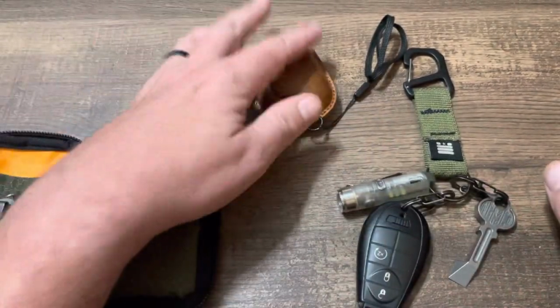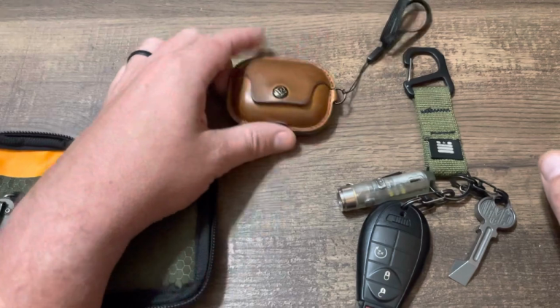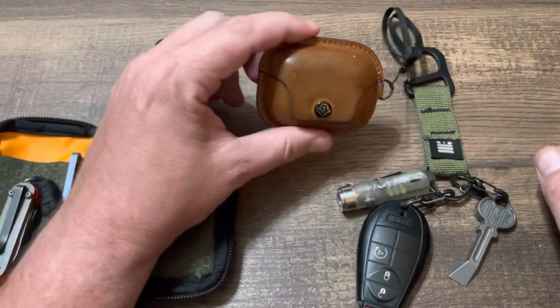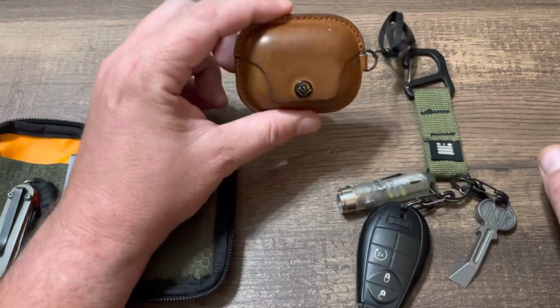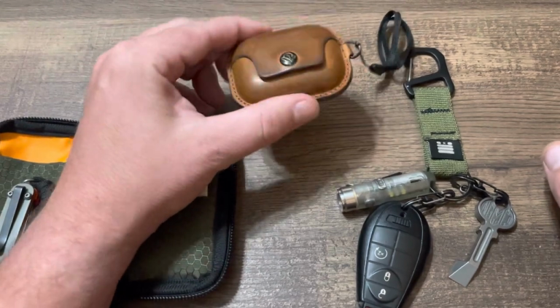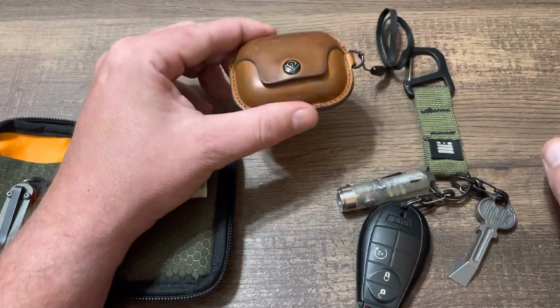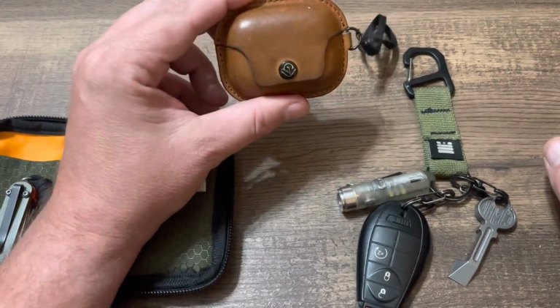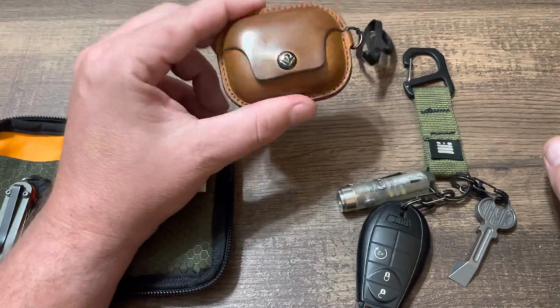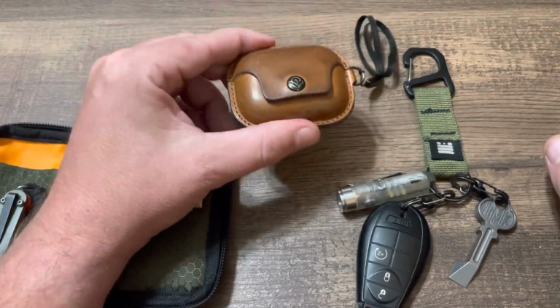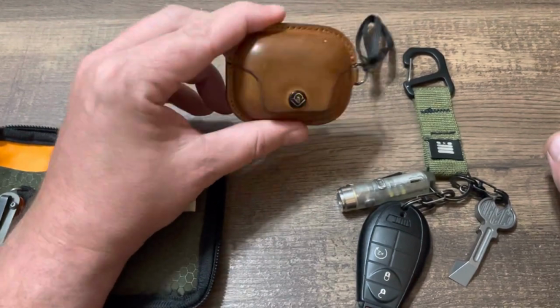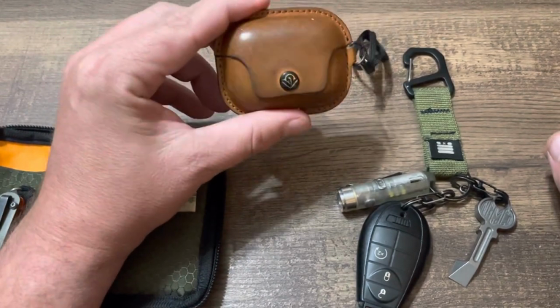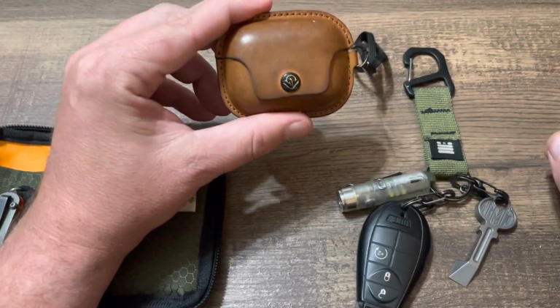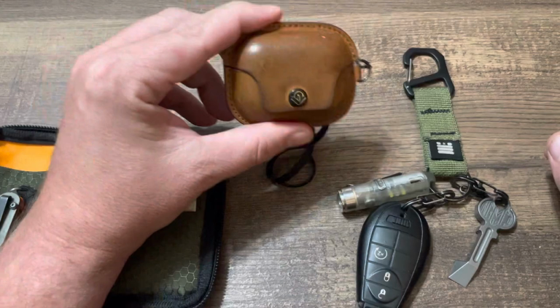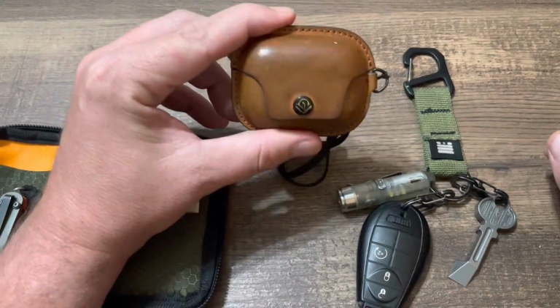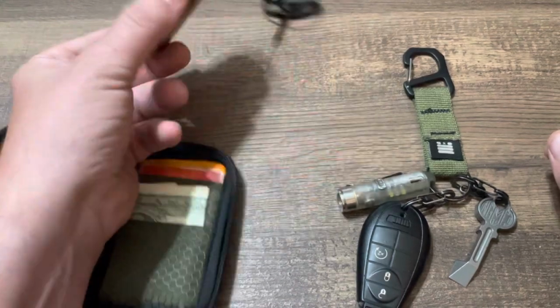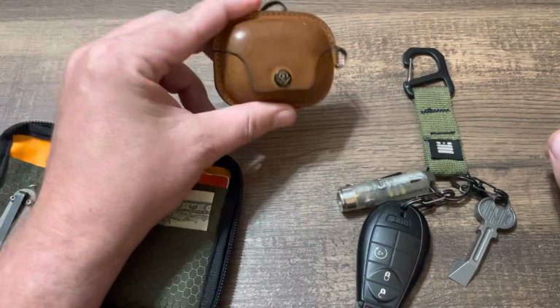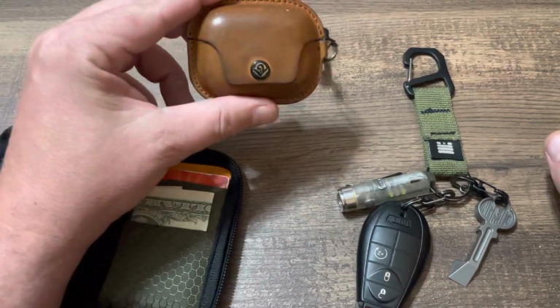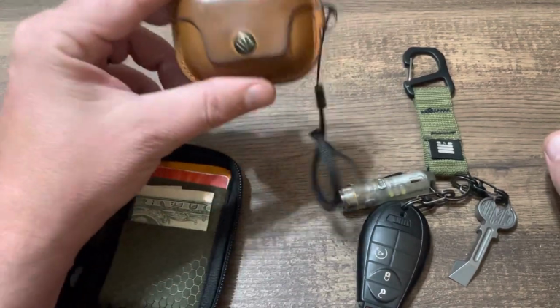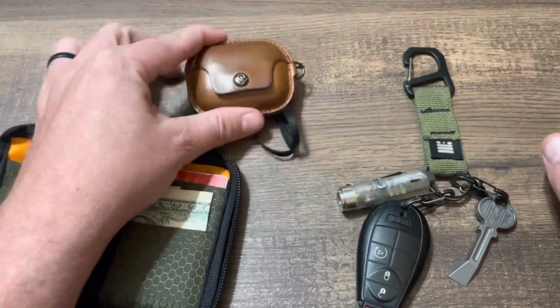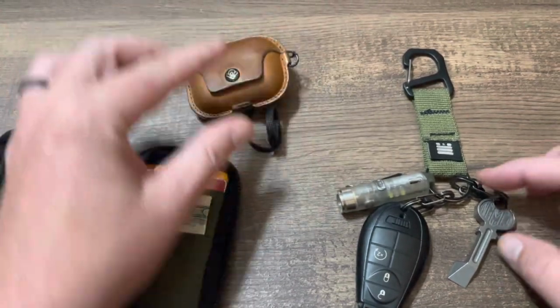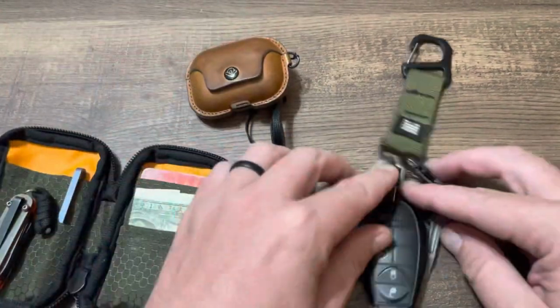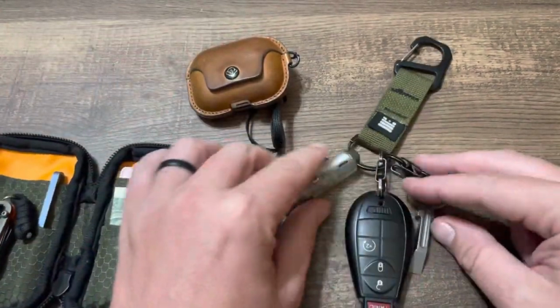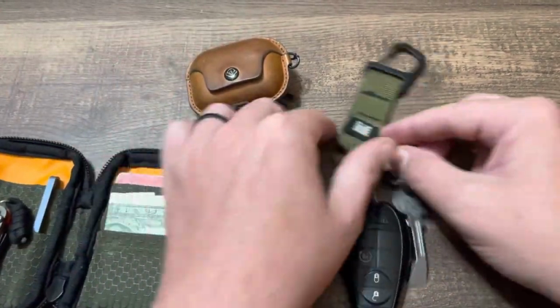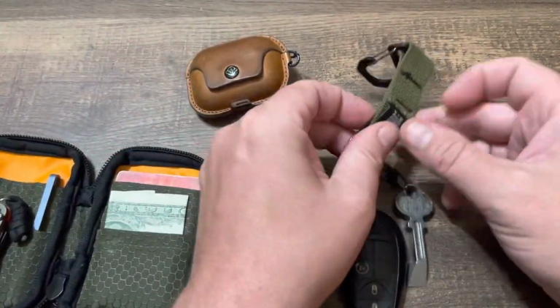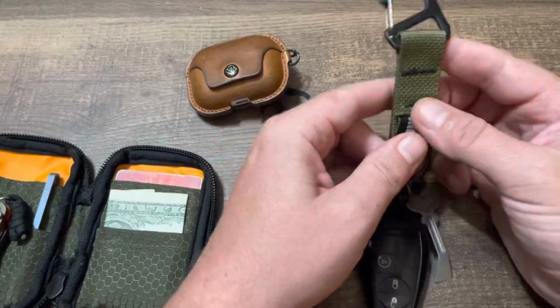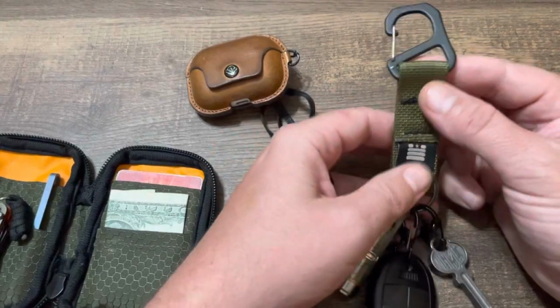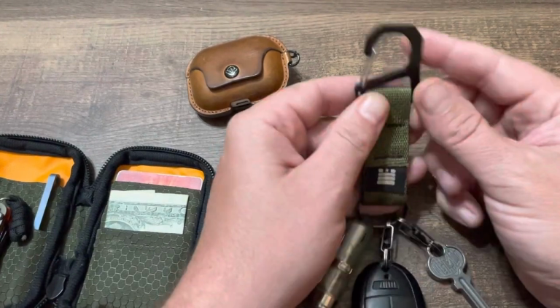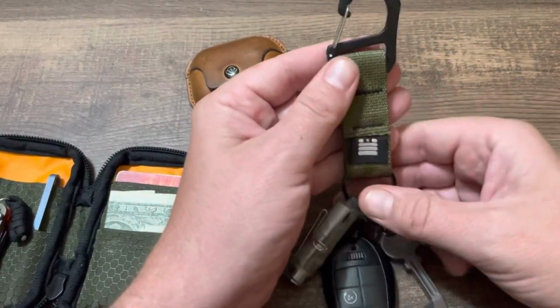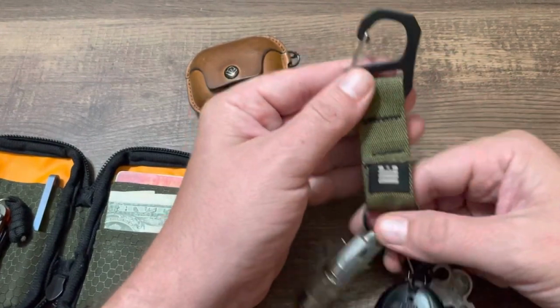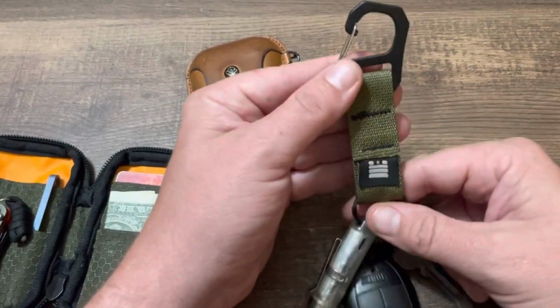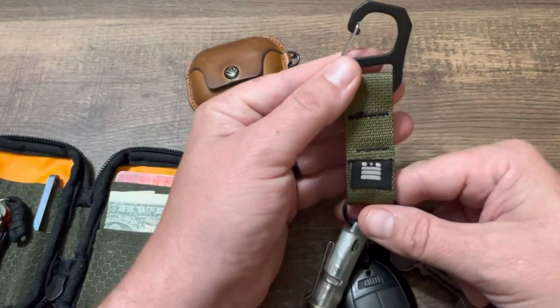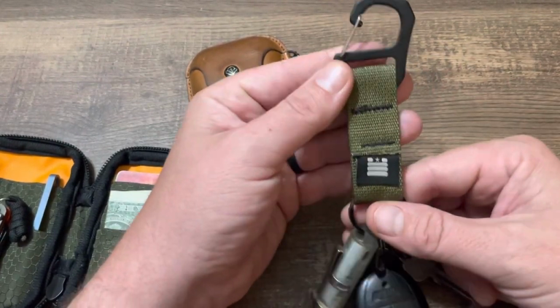AirPods are a must every day — they keep my sanity at work. Love these things. Little leather case works great, nothing fancy.